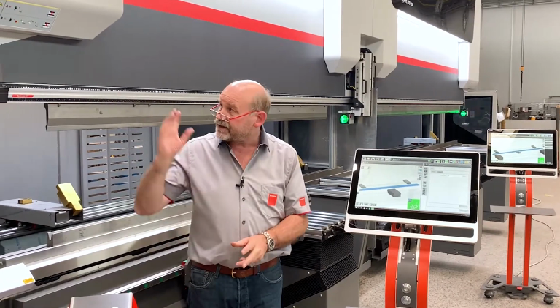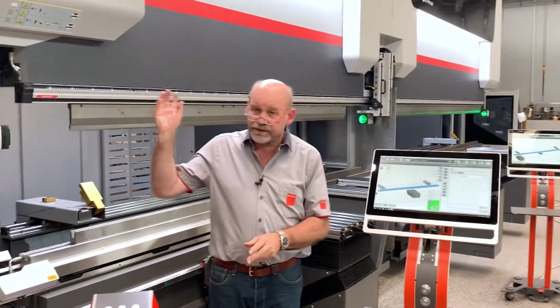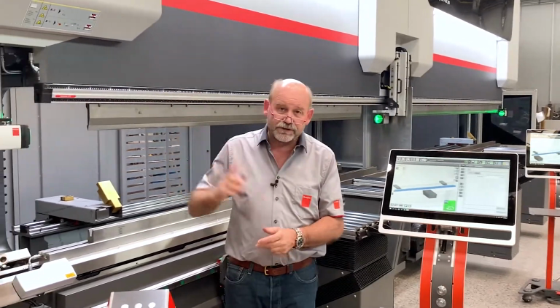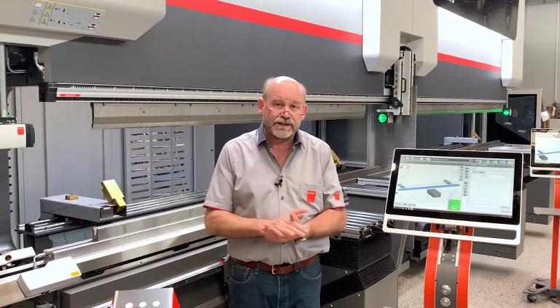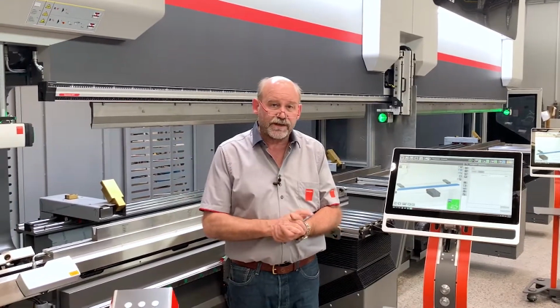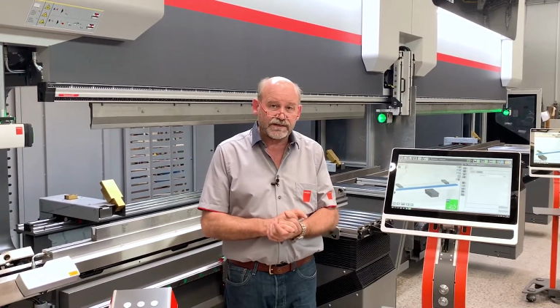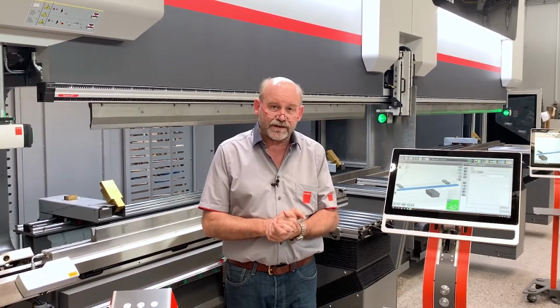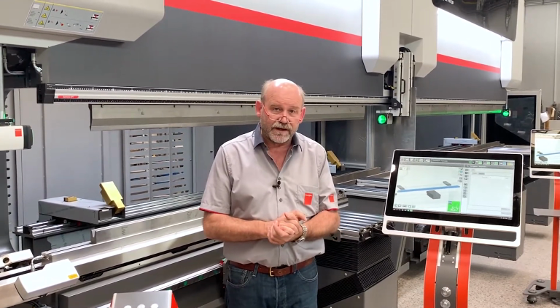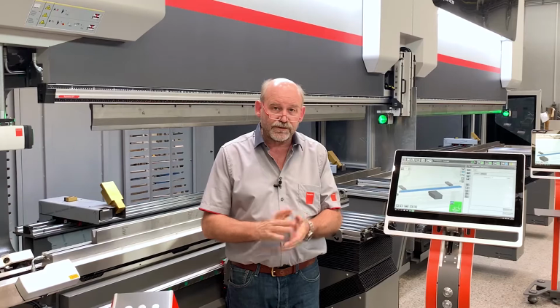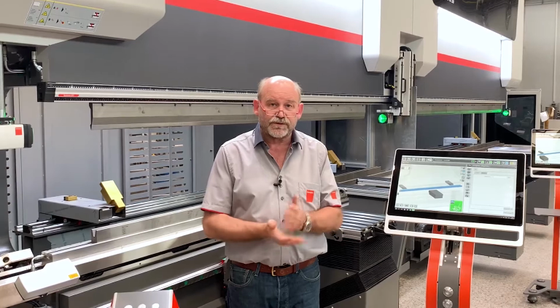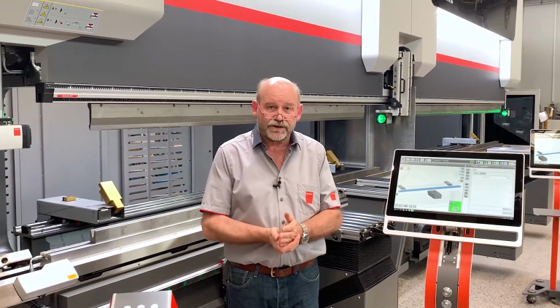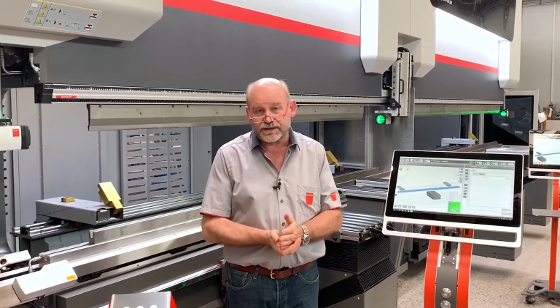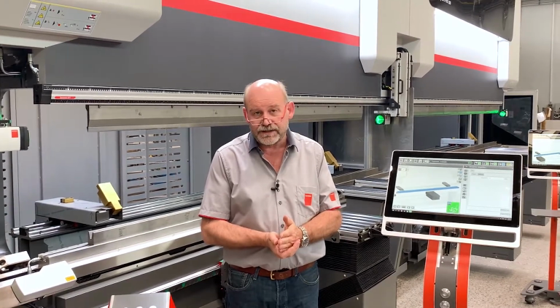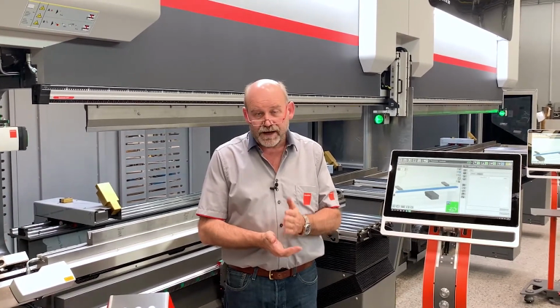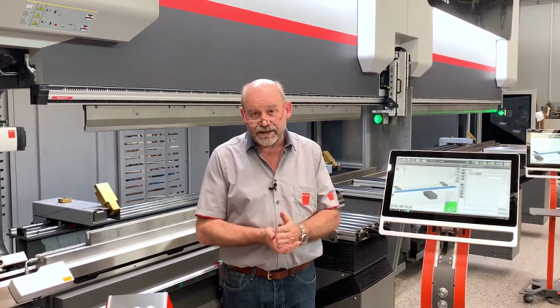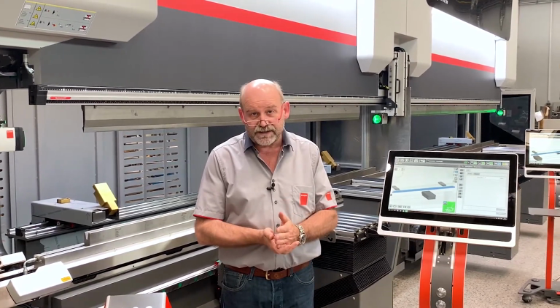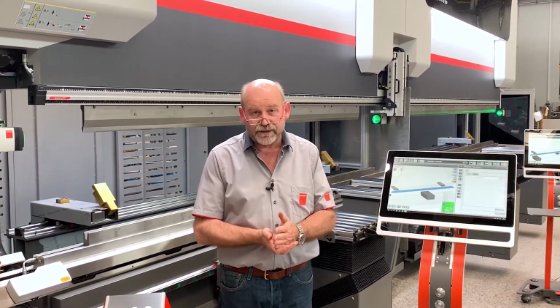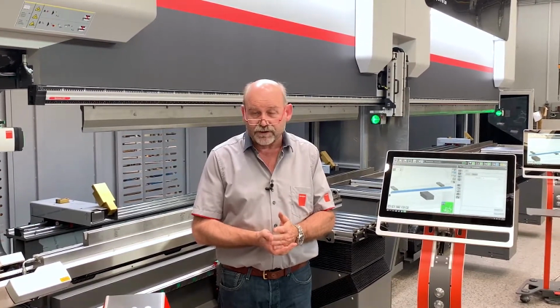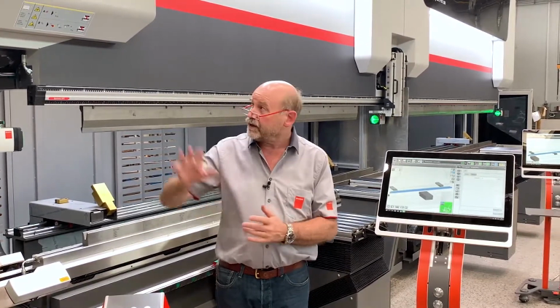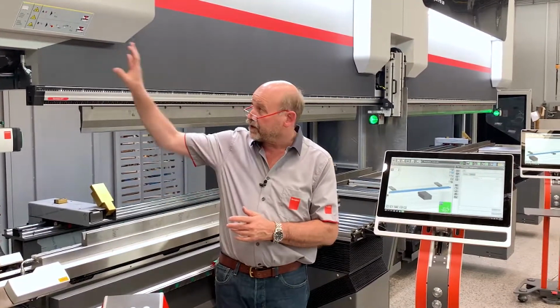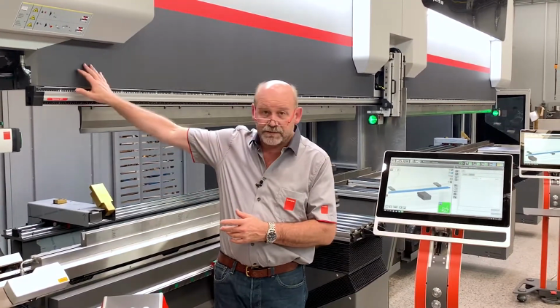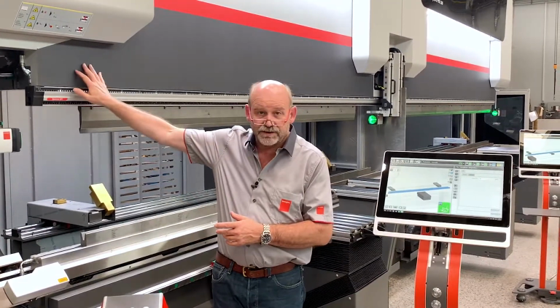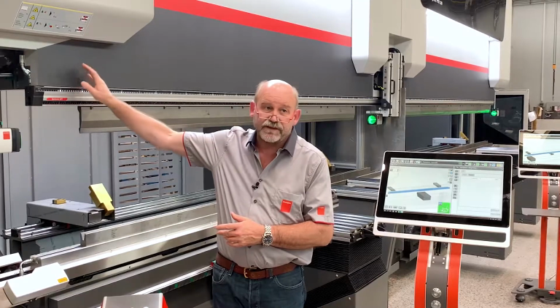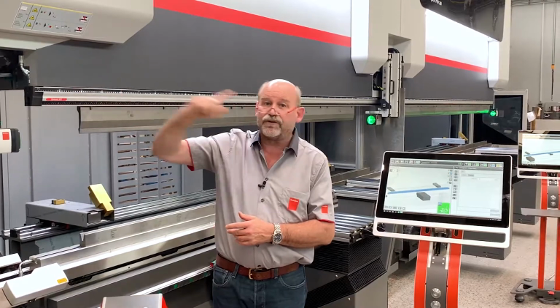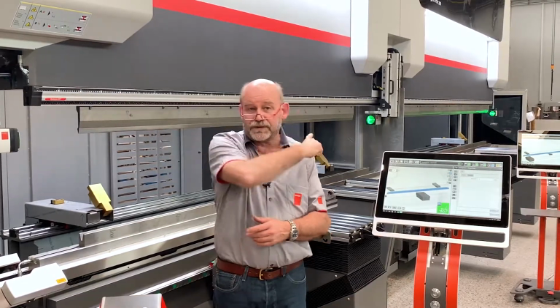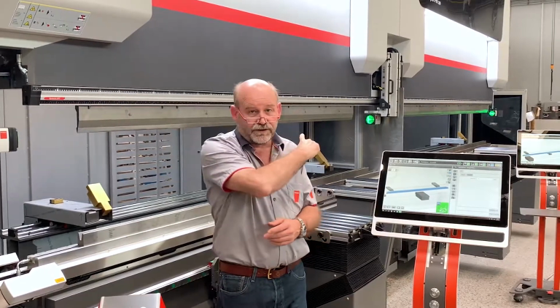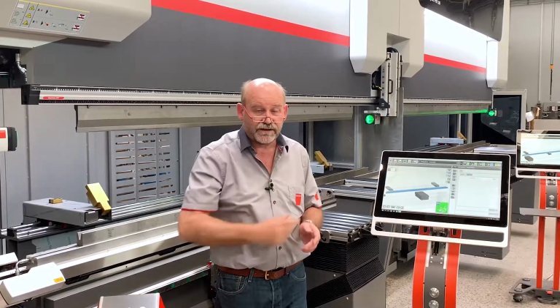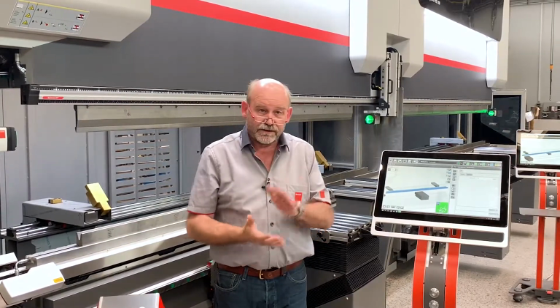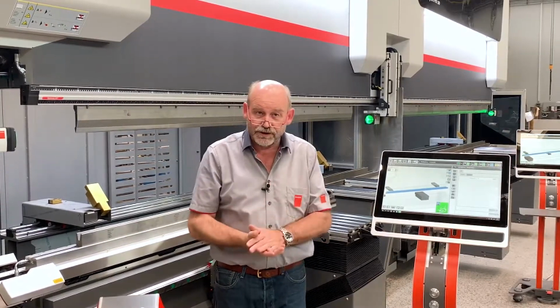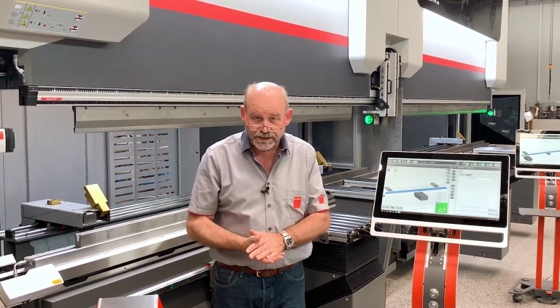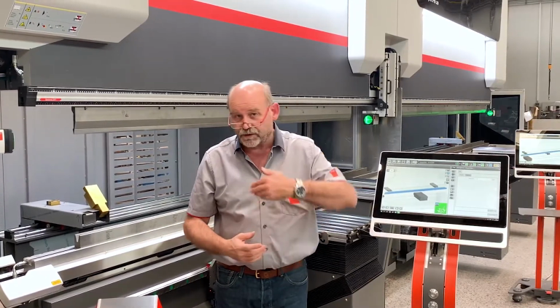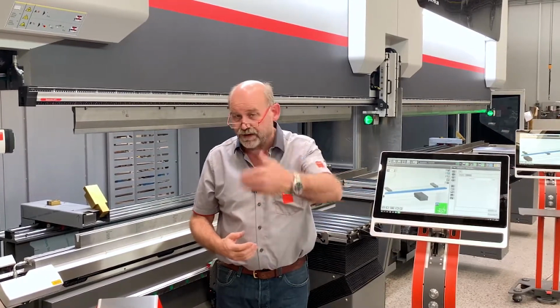This tandem is called a 20-27. Two times 200 tons — that's the 20. And then seven, it's seven meters long. There's a three meter machine on the left and a four meter machine on the right. The short machine is always on the left.